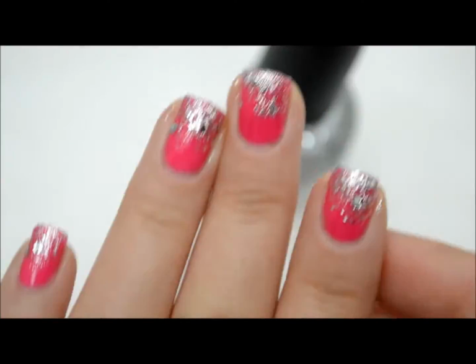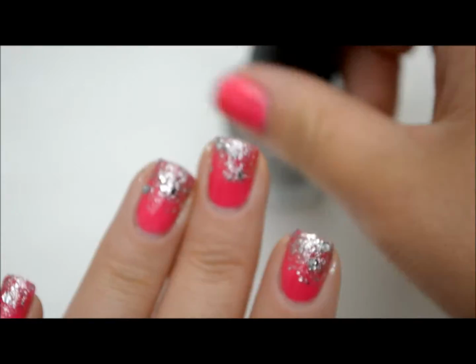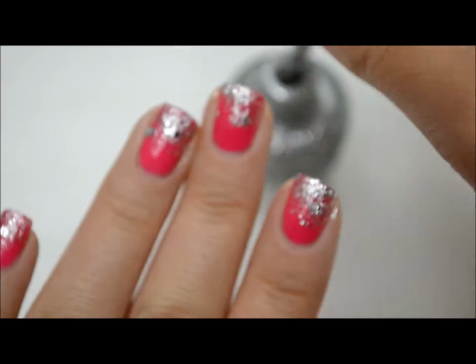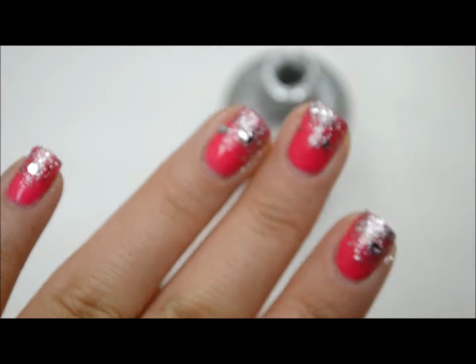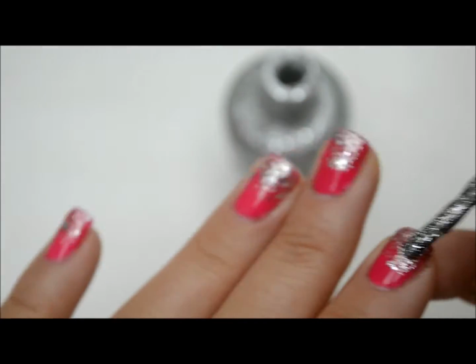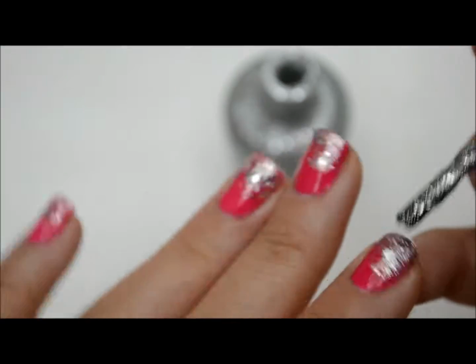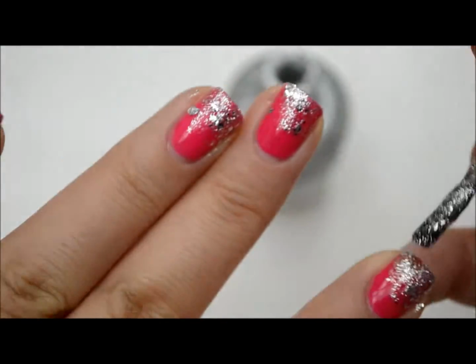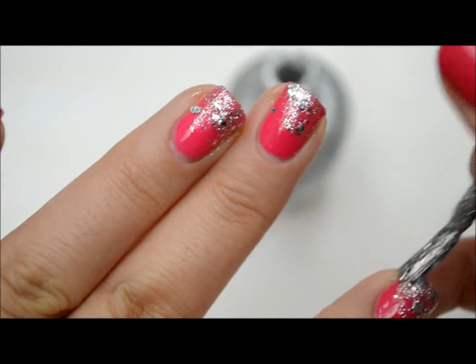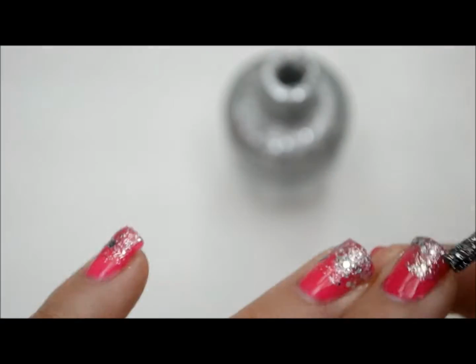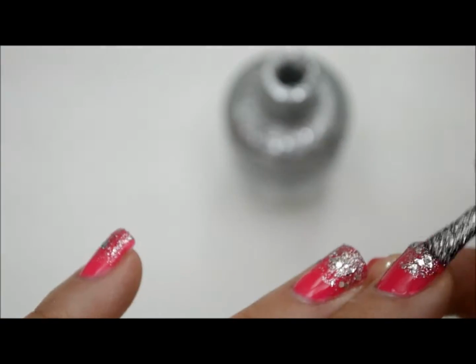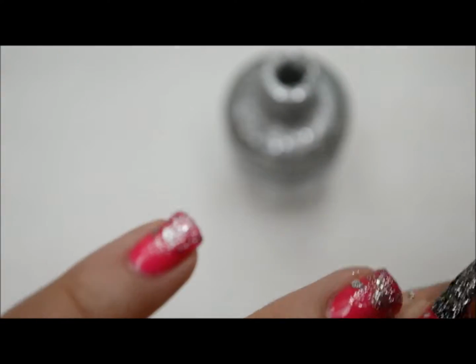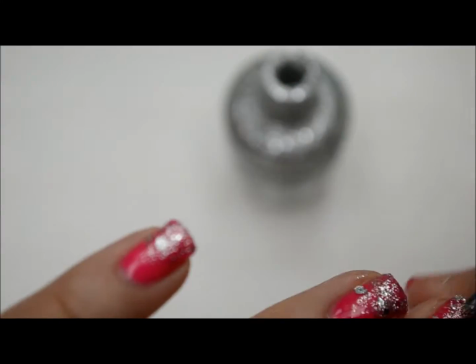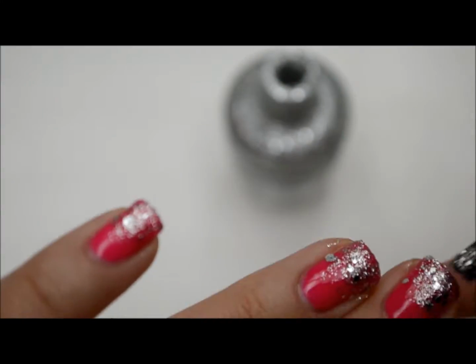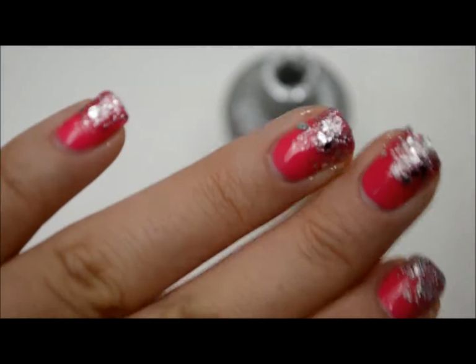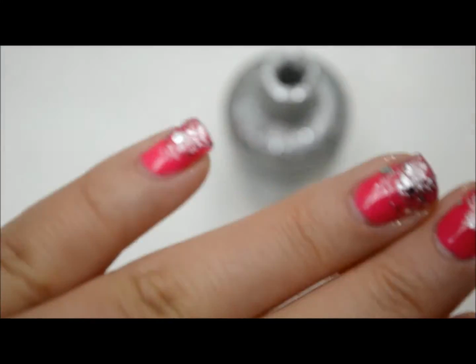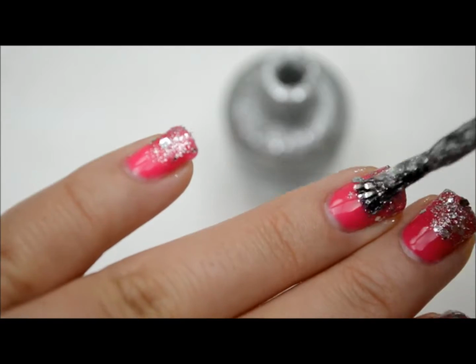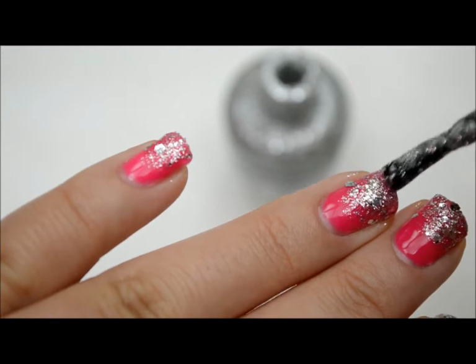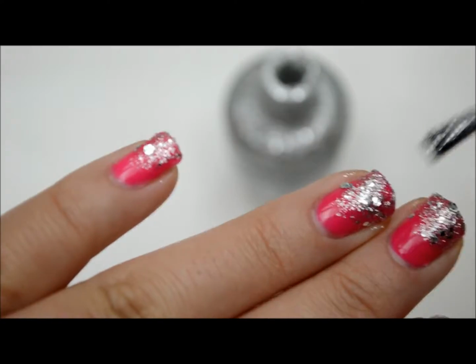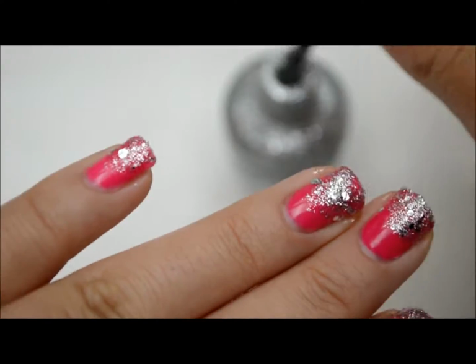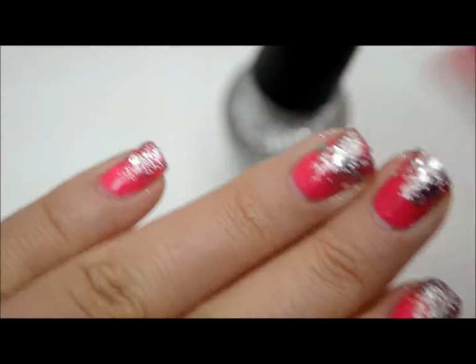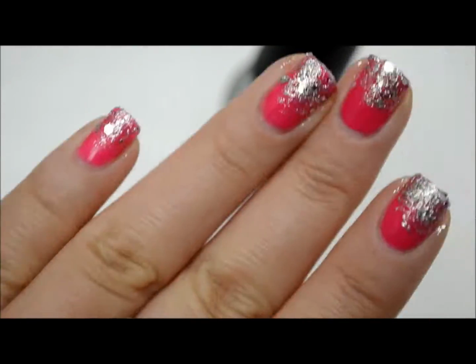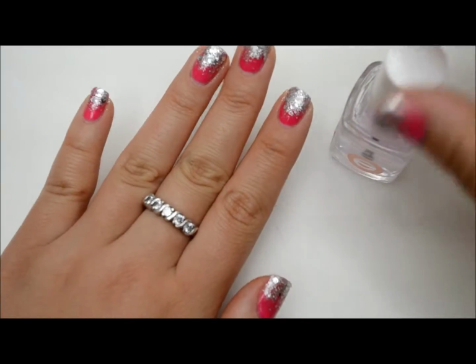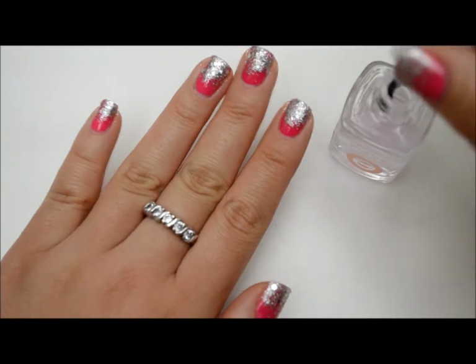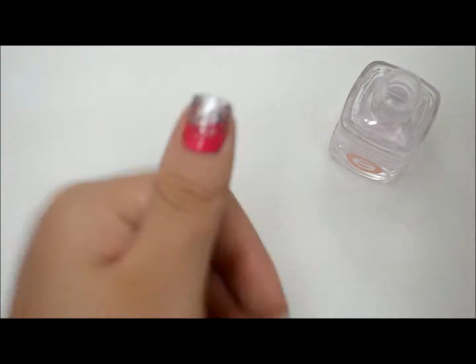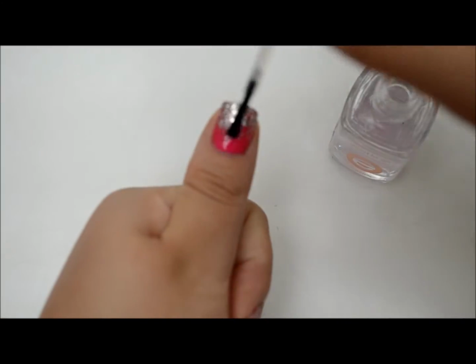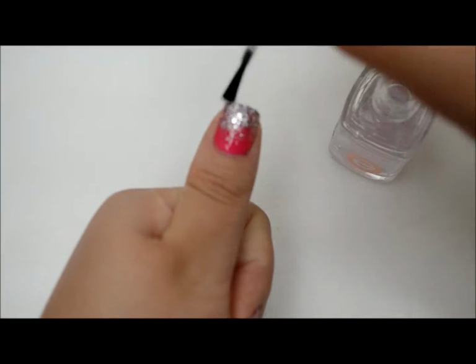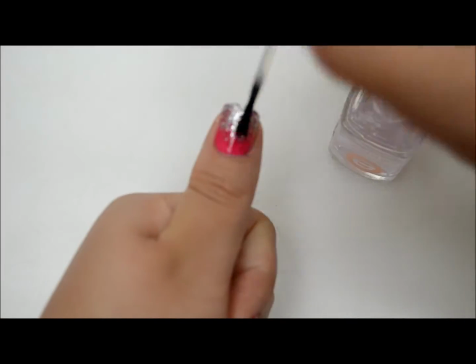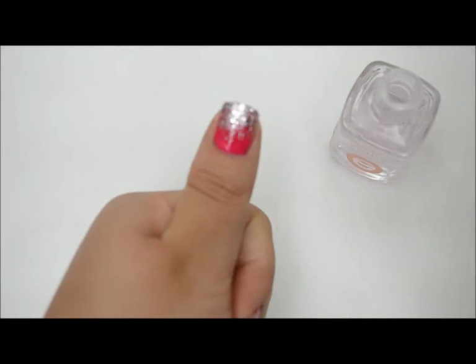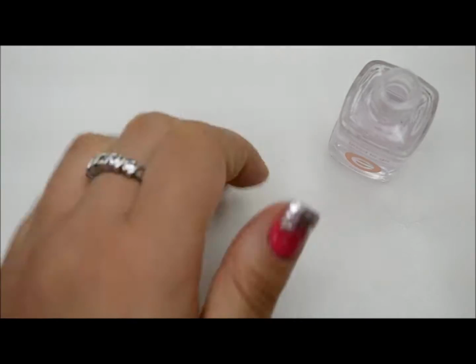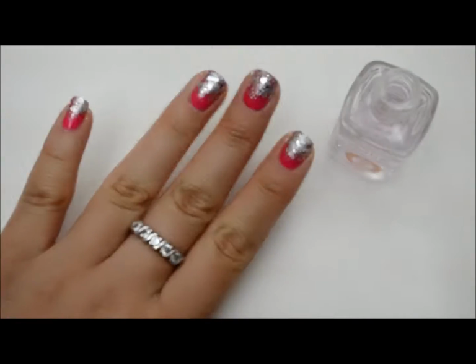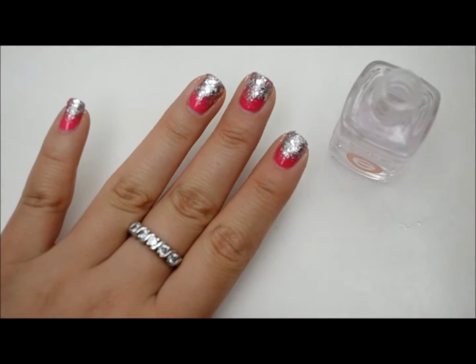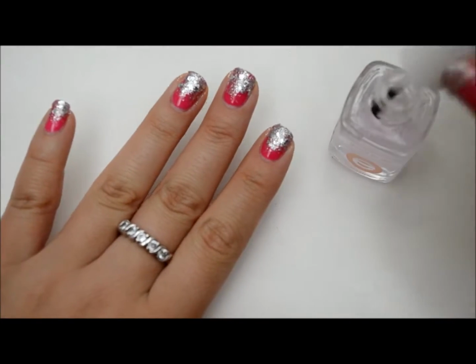Do a third coat of glitter on the tip of your nail. Spread the glitter evenly and blend each layer into the one before it. Make sure the glitter is dry before you add a top coat to seal in your manicure.